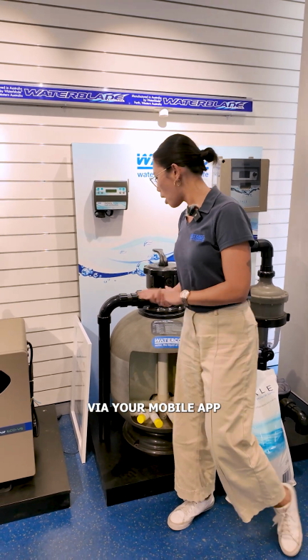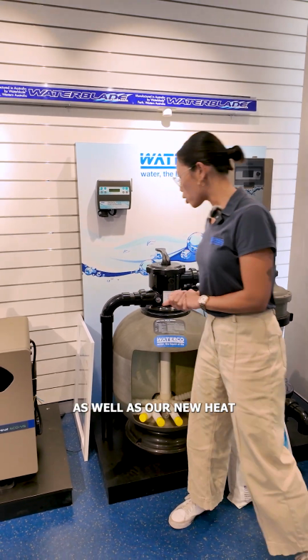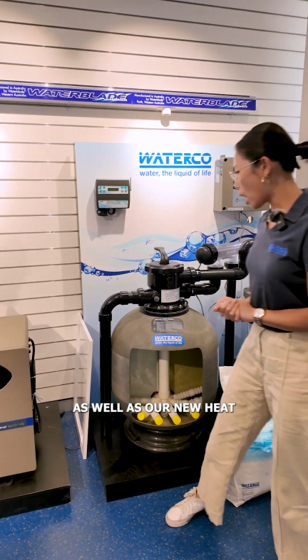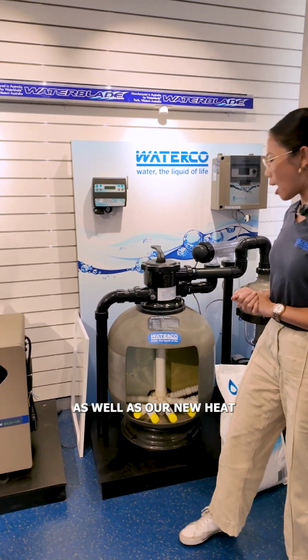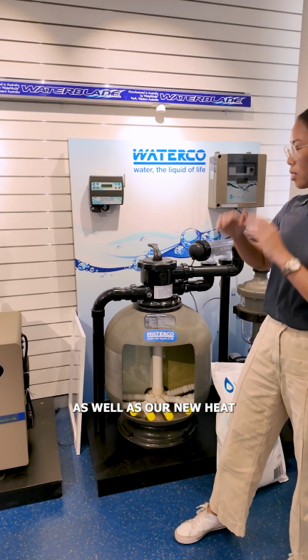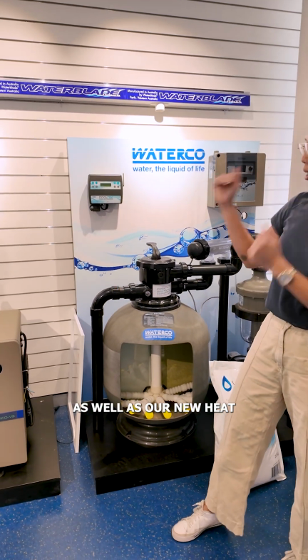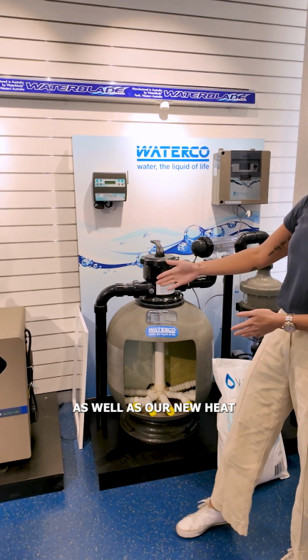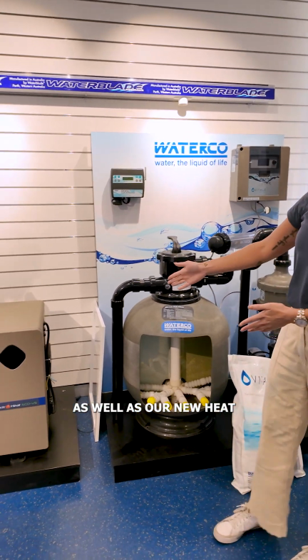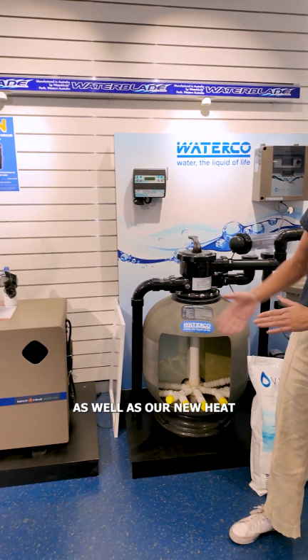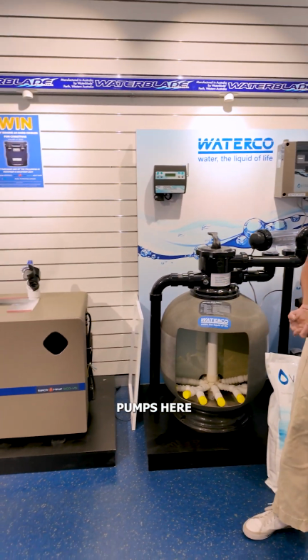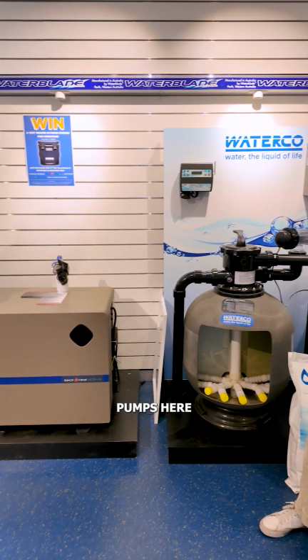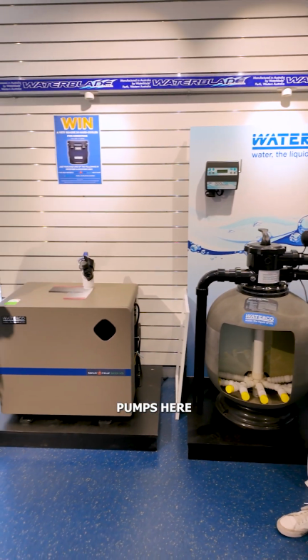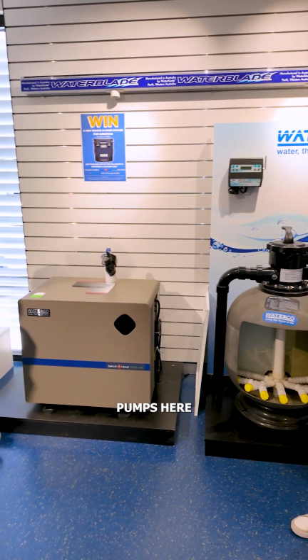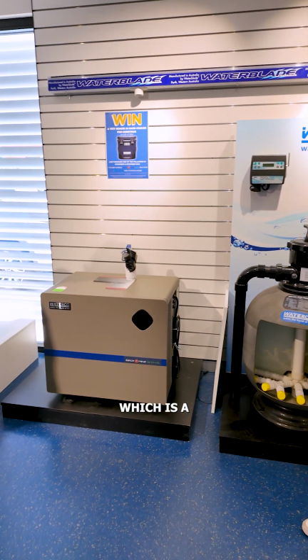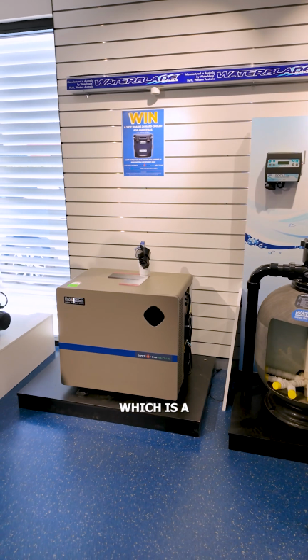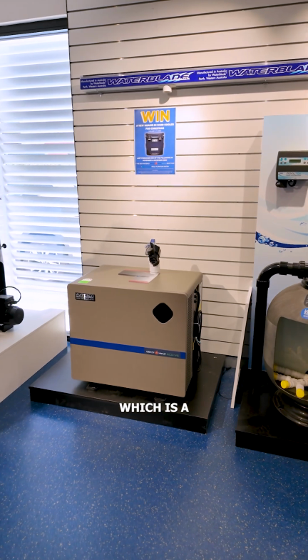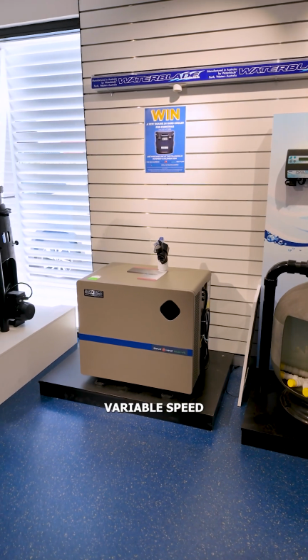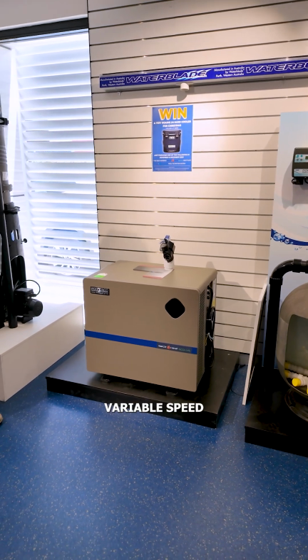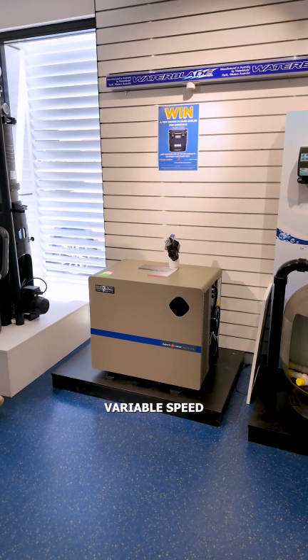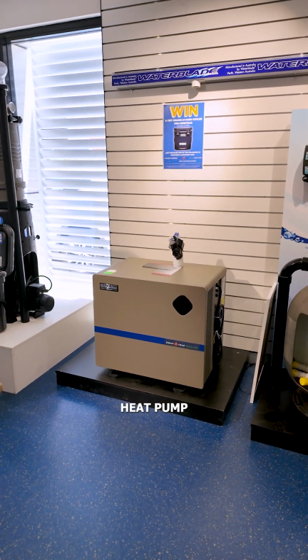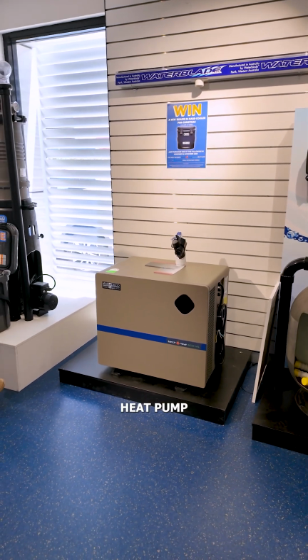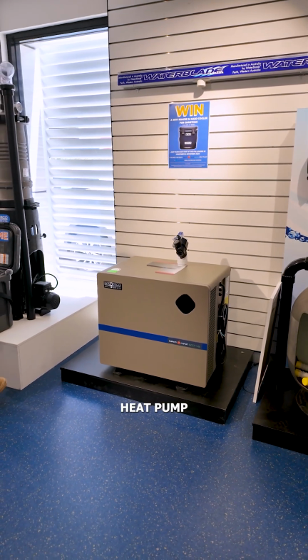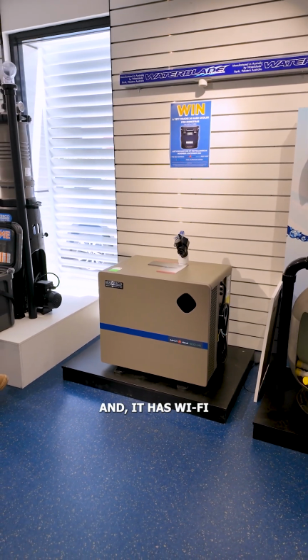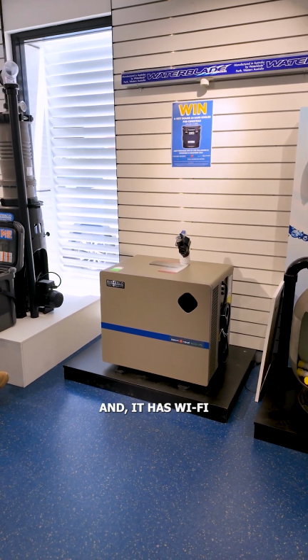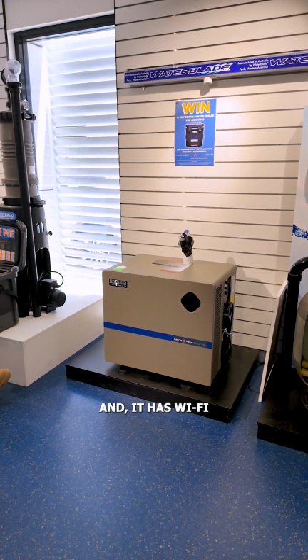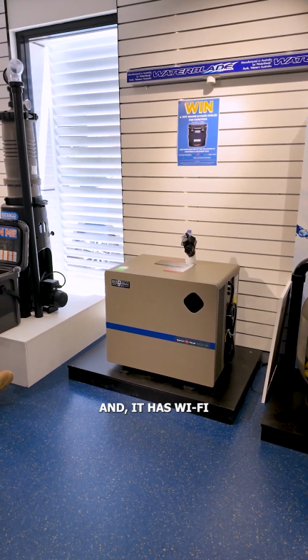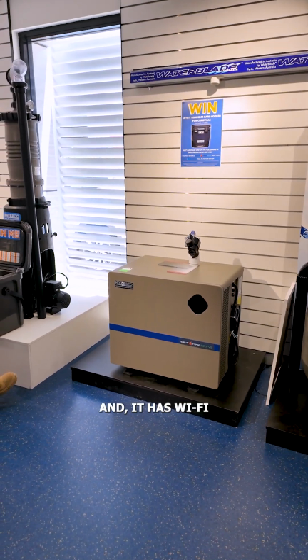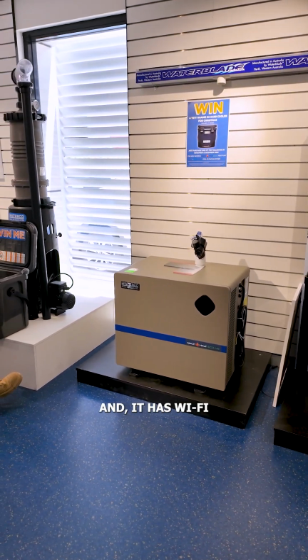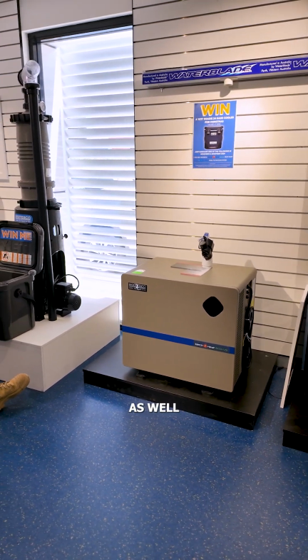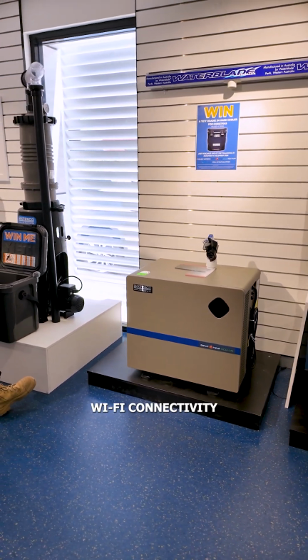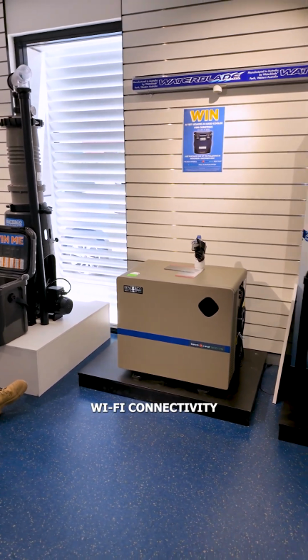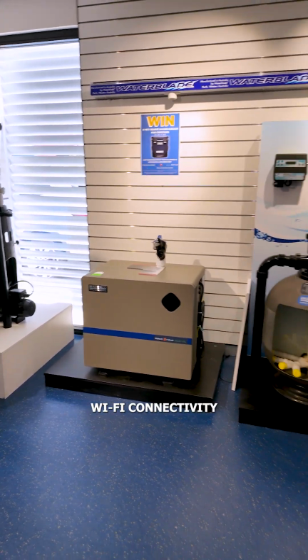And we also have our new heat pumps here, which is a variable speed heat pump. It has Wi-Fi connectivity as well.